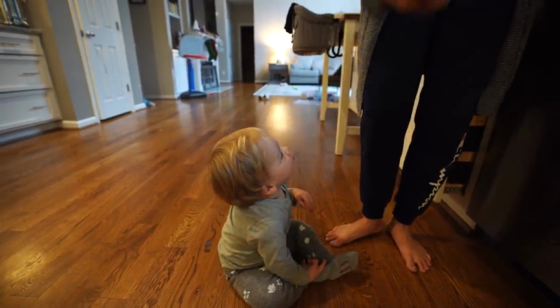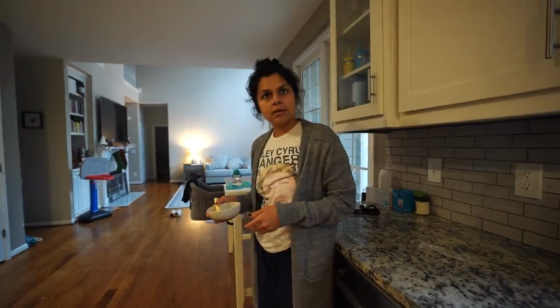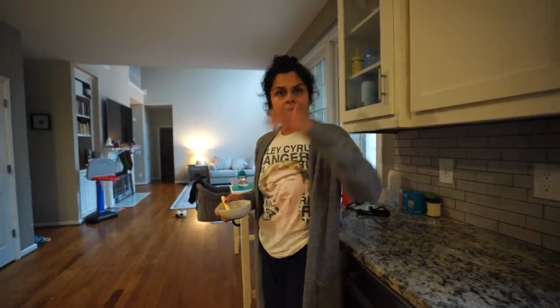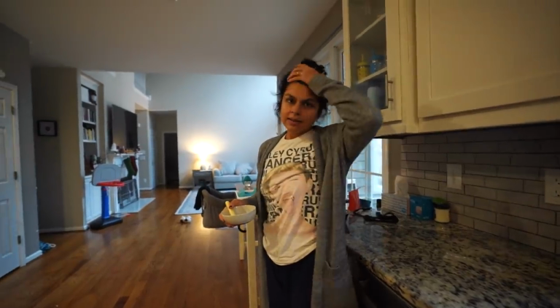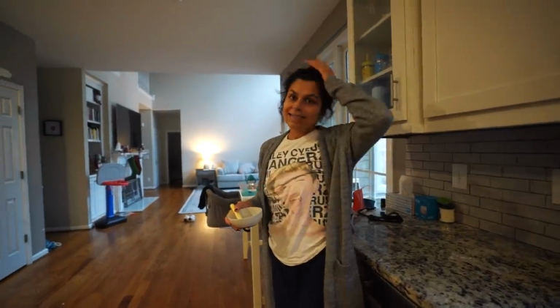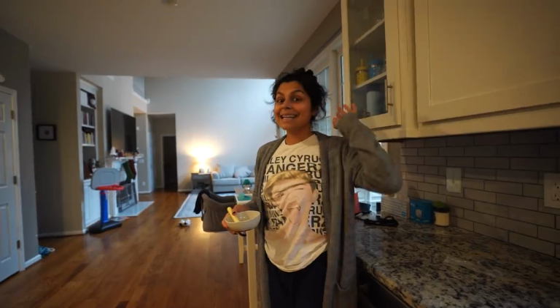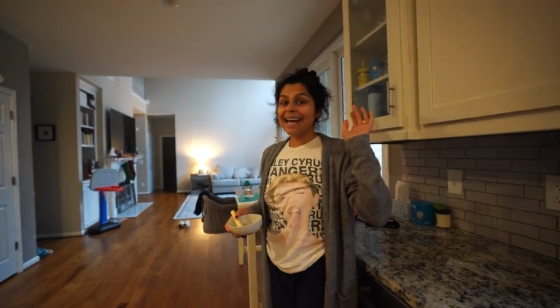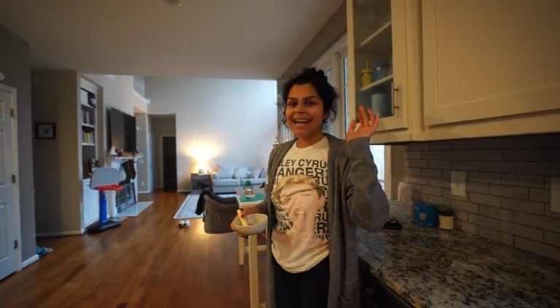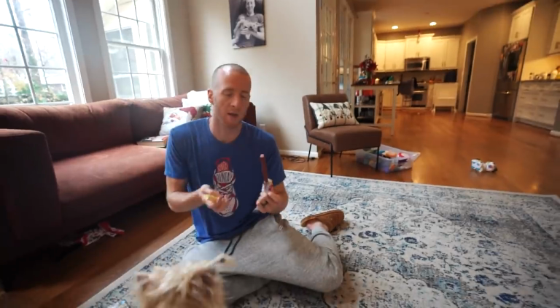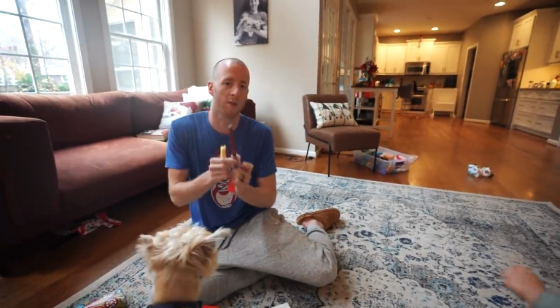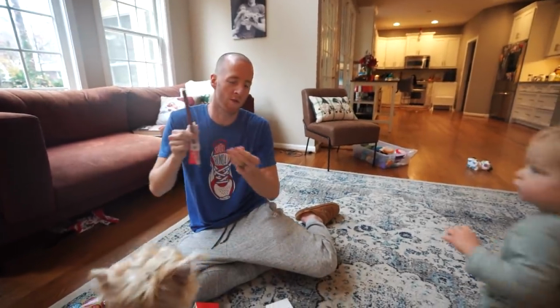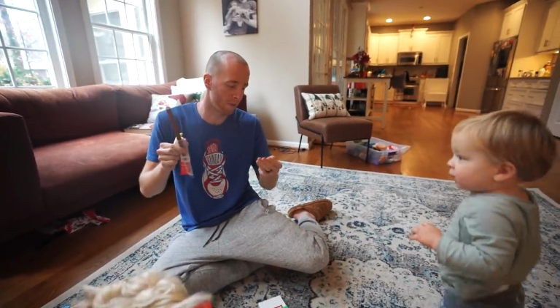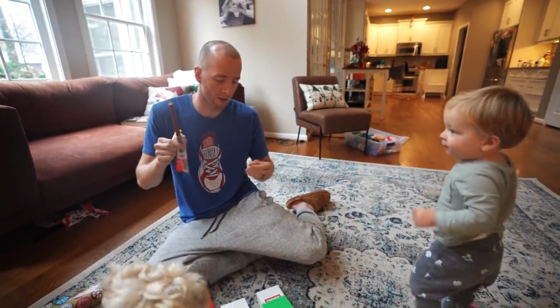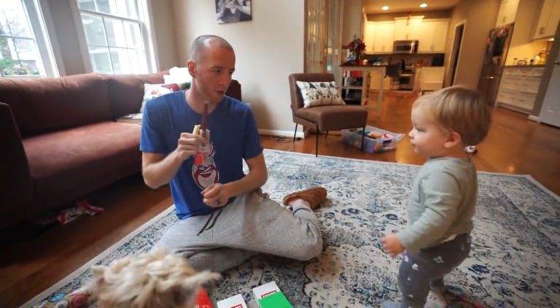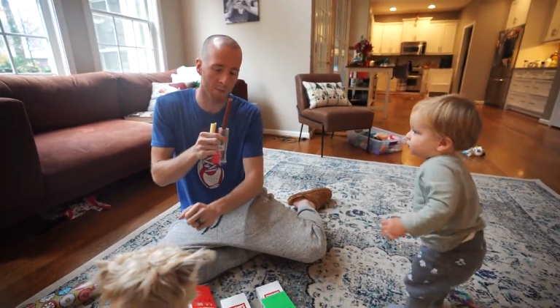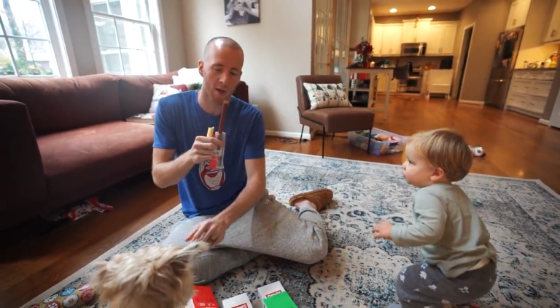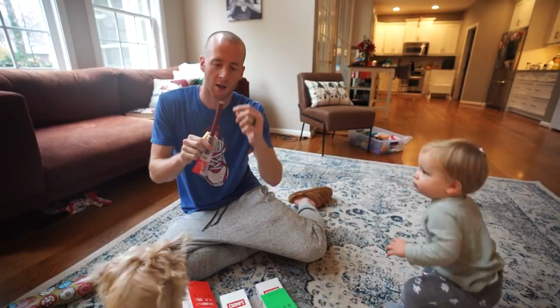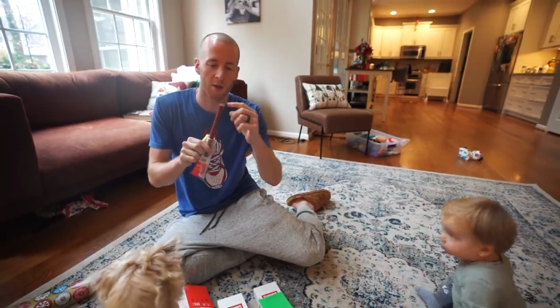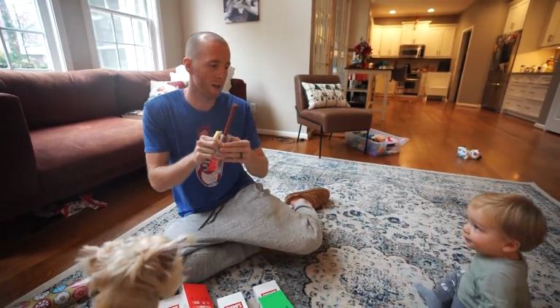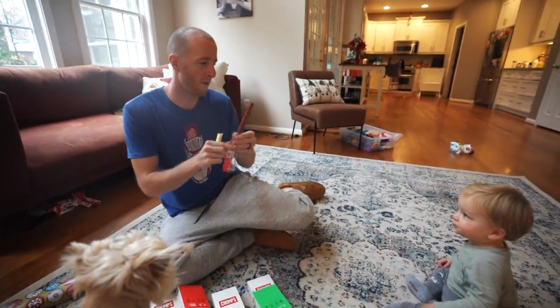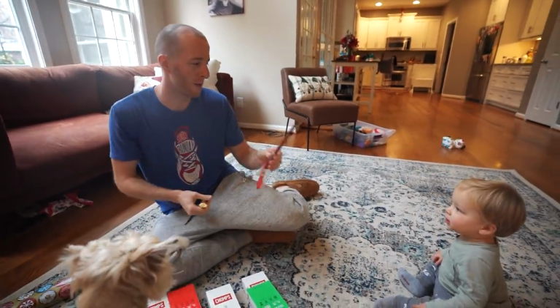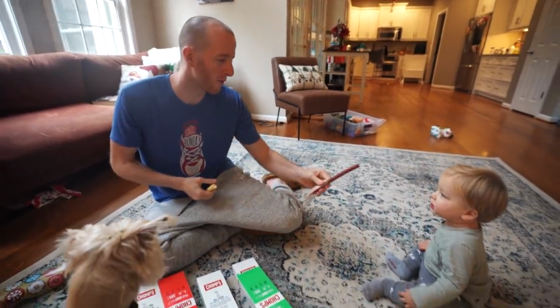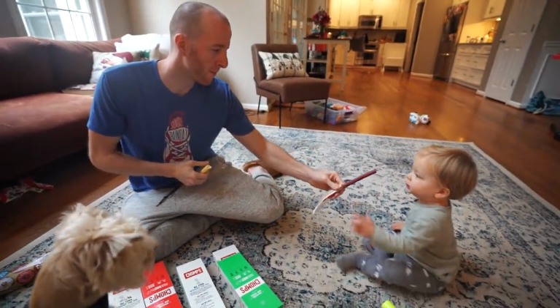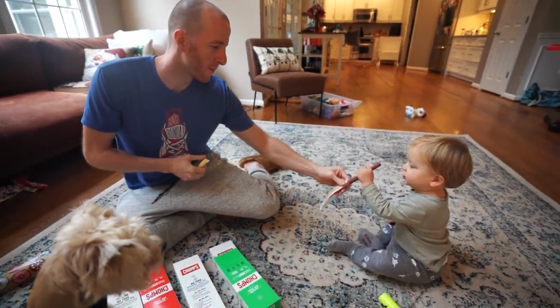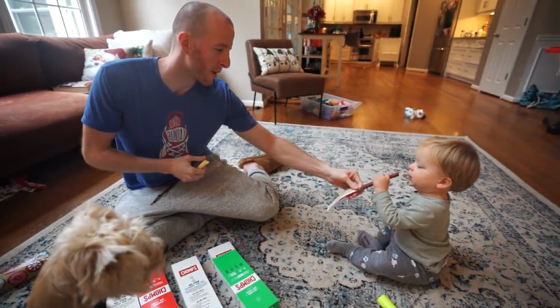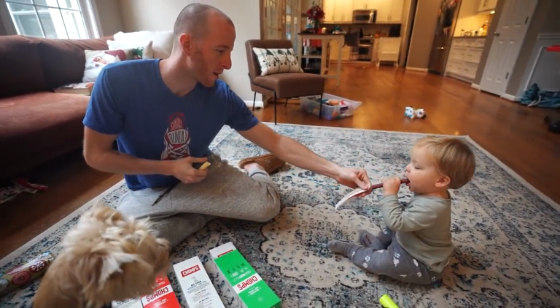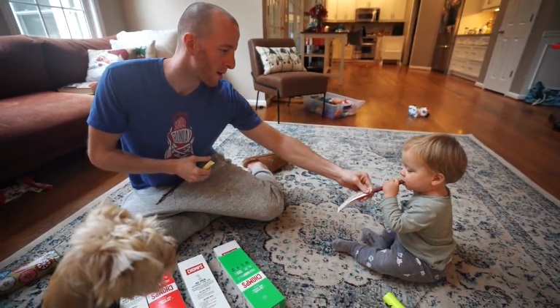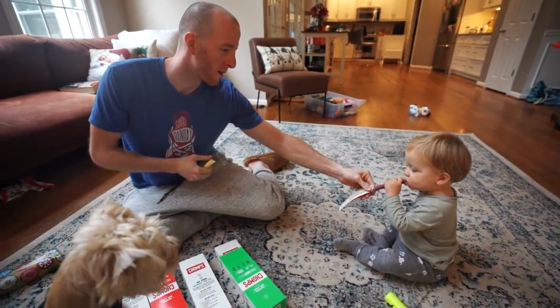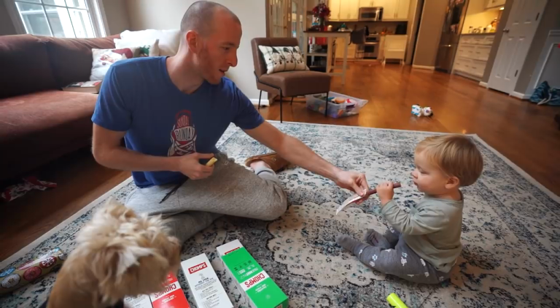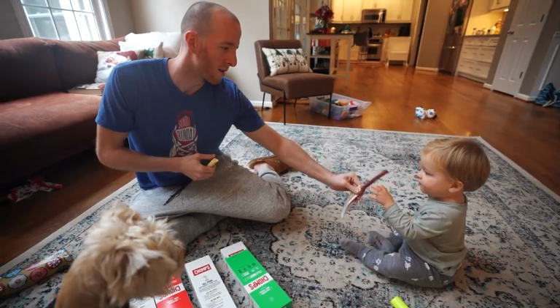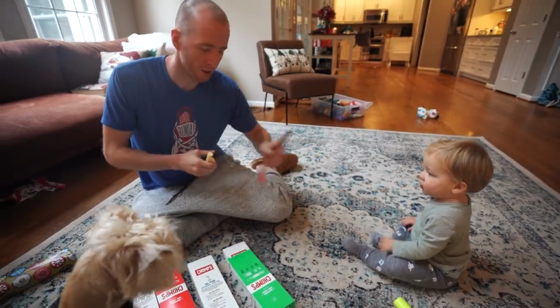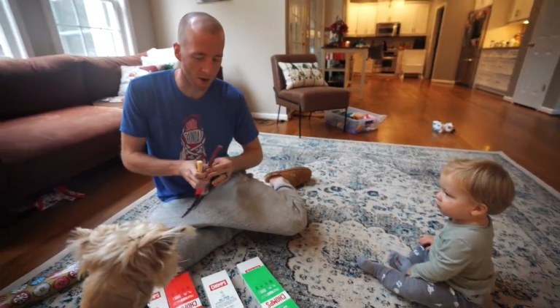We have a sponsor for today's video — this is actually Theo's favorite sponsor. It is Chomps, and I peel the casing off the meat sticks for him and he munches on those.